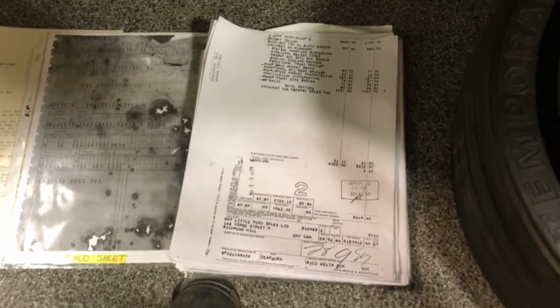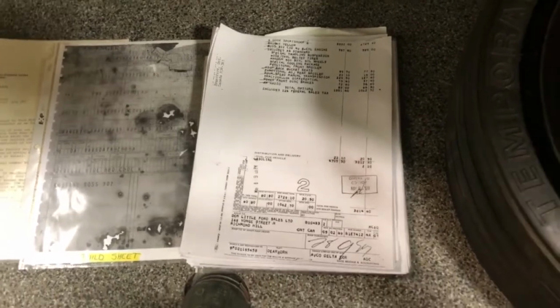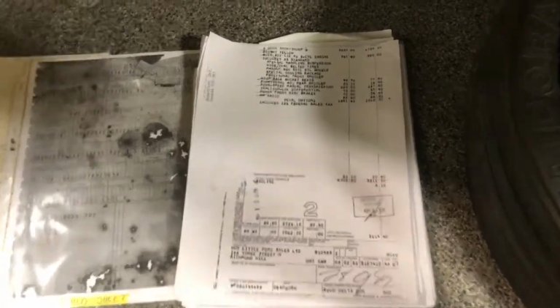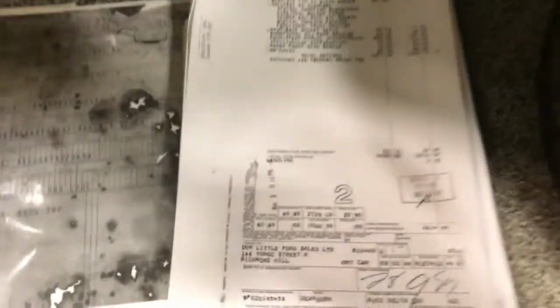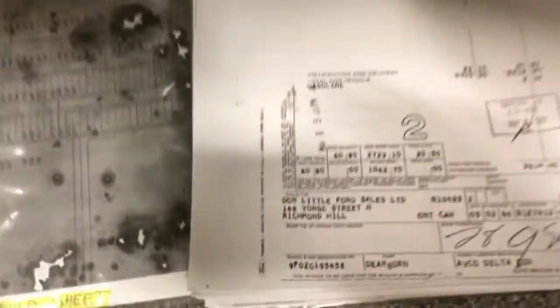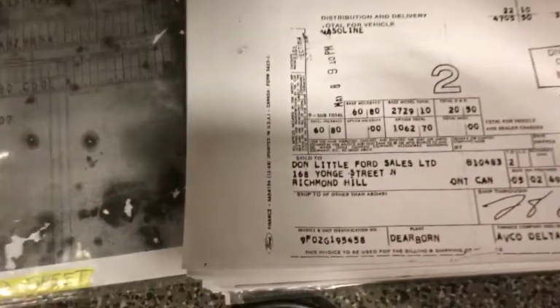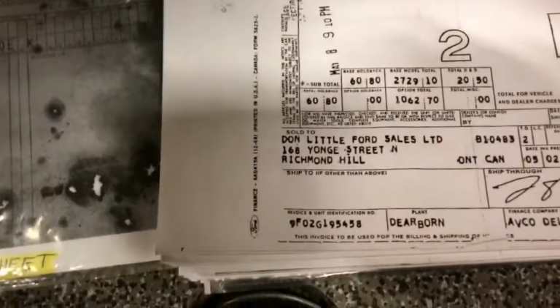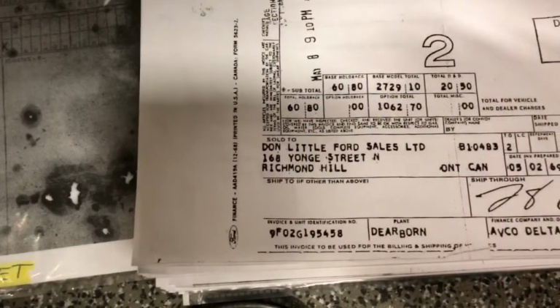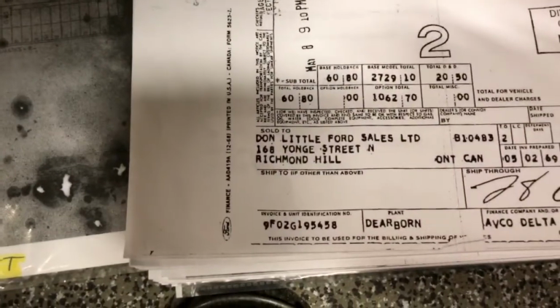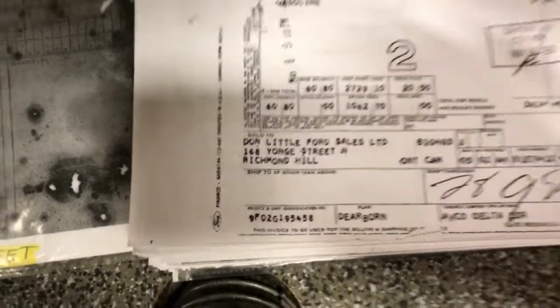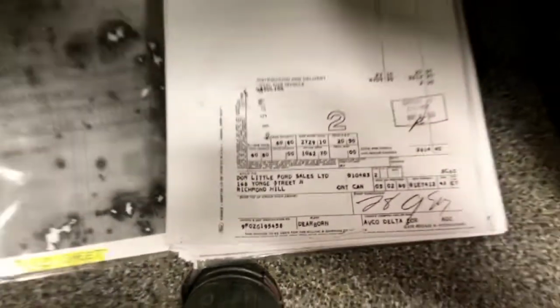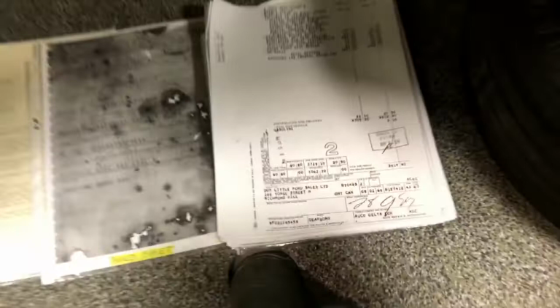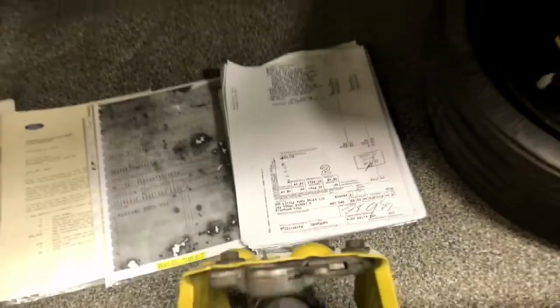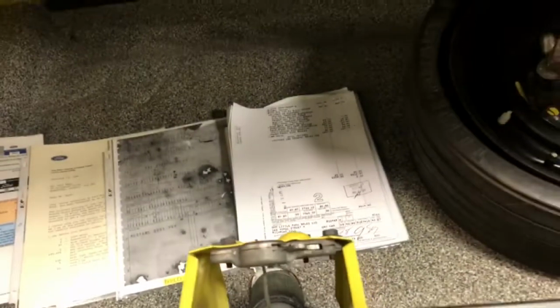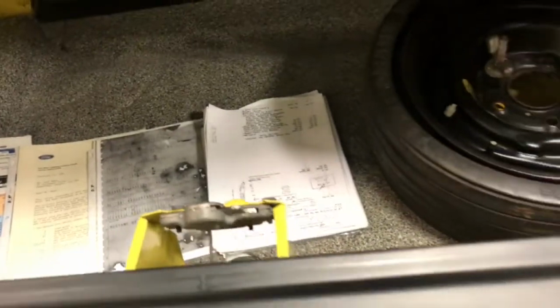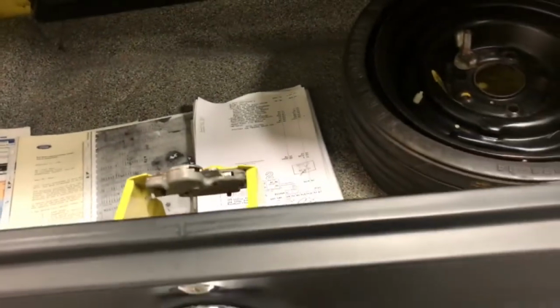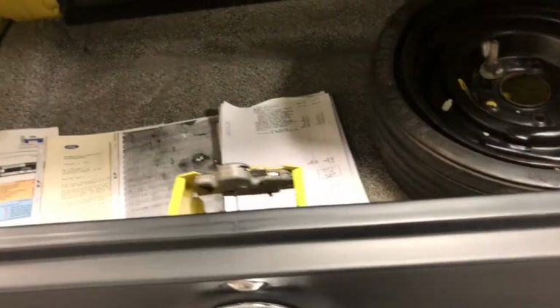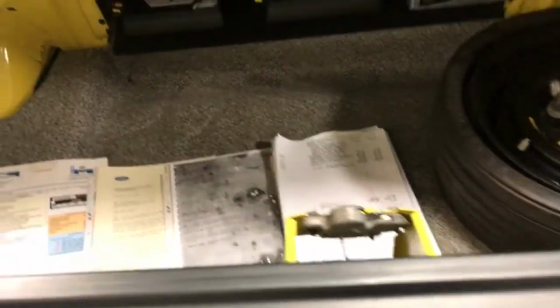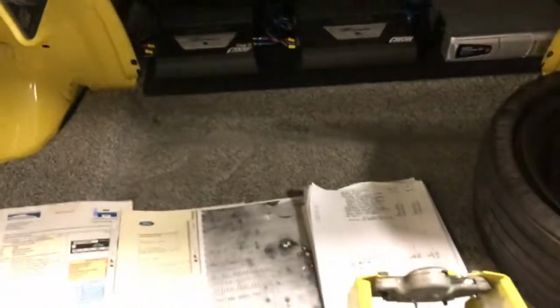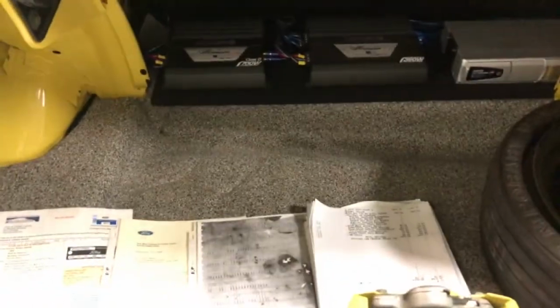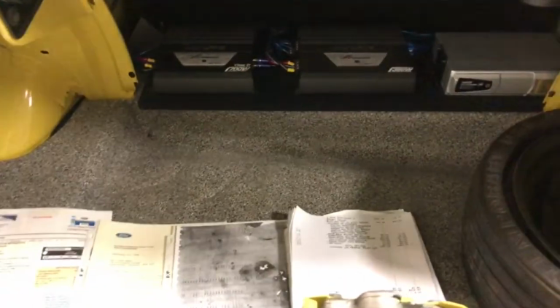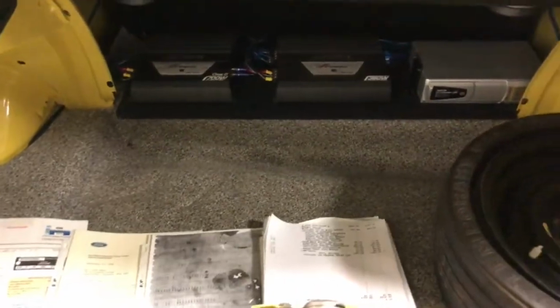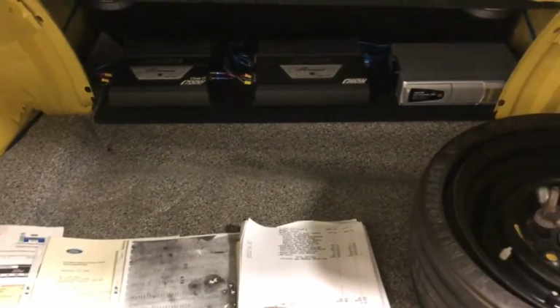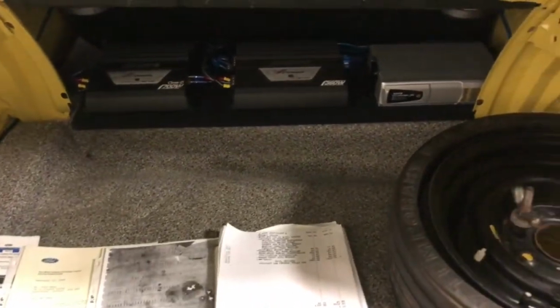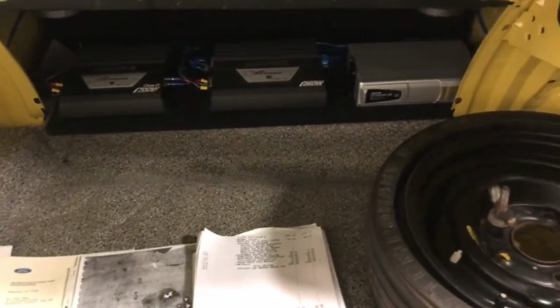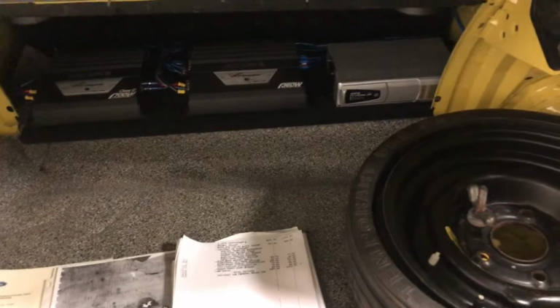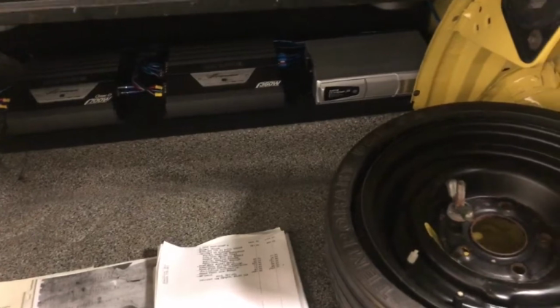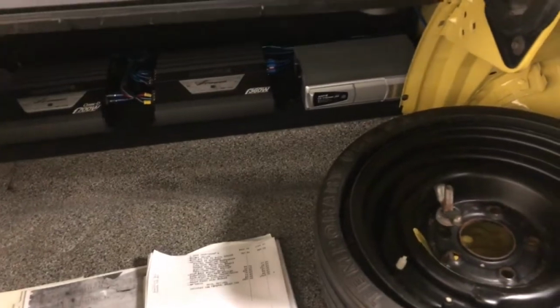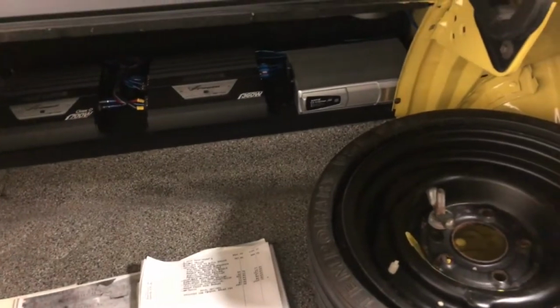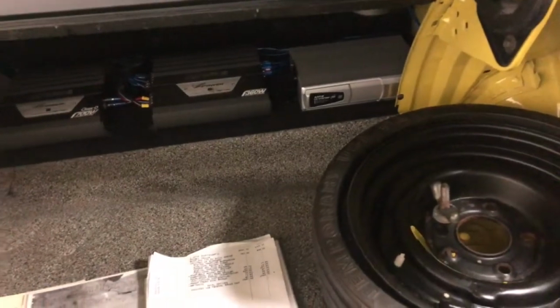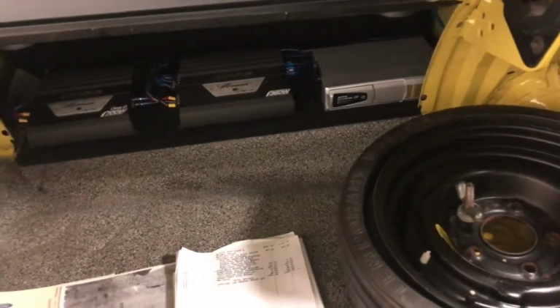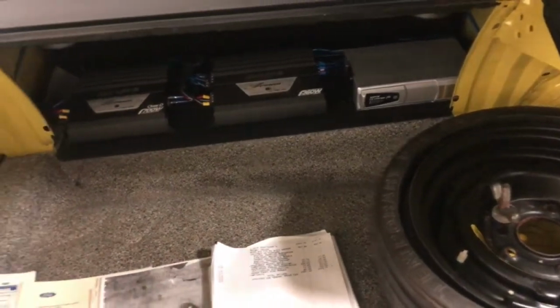So it was delivered to Don Little Ford sales in Richmond Hill, so it's a Canadian car. There is a bunch of stereo equipment that's been added to the upper trunk there, which could easily be removed to take it back to original.